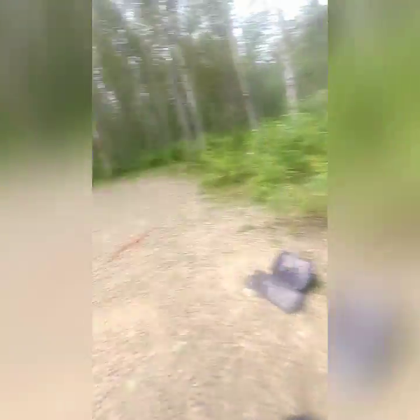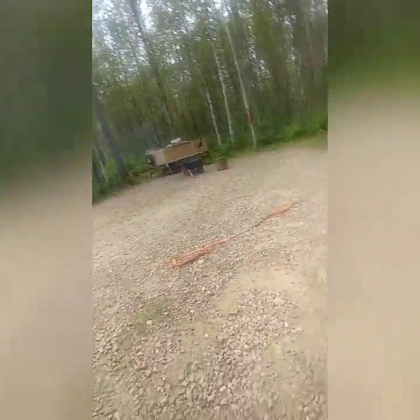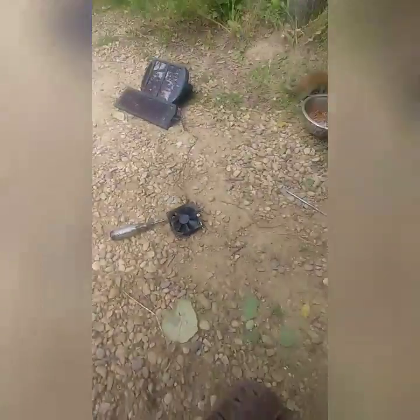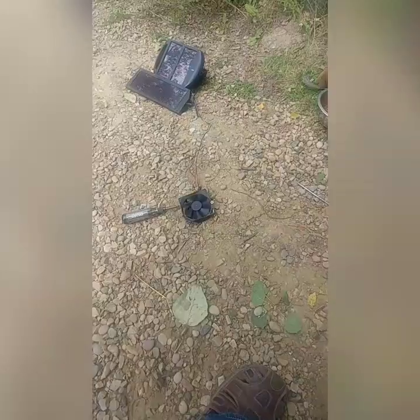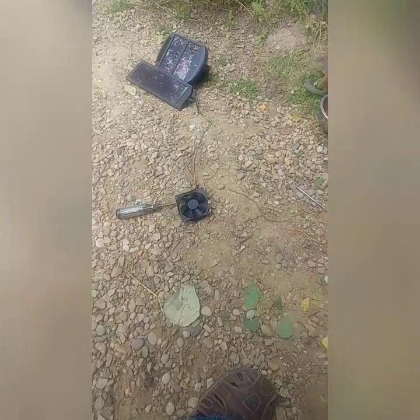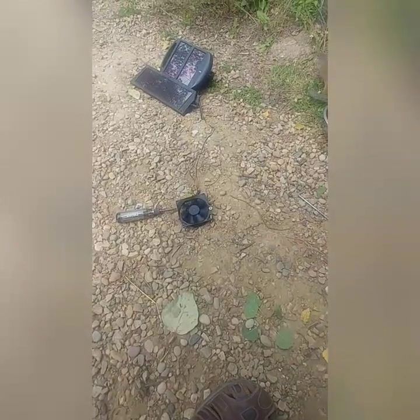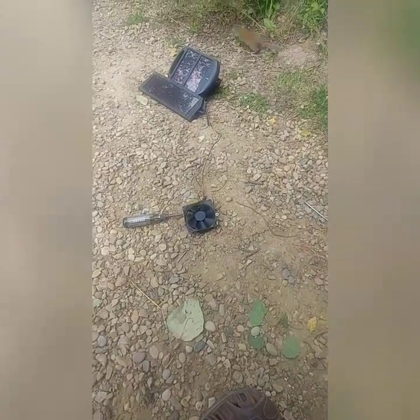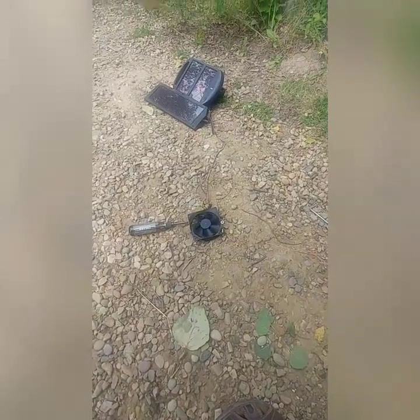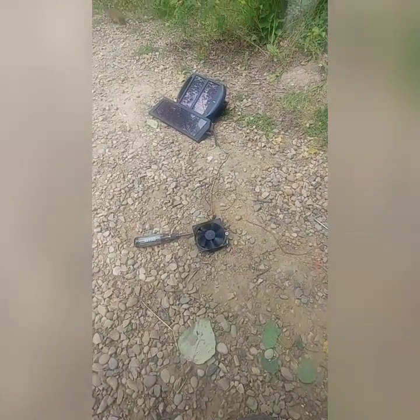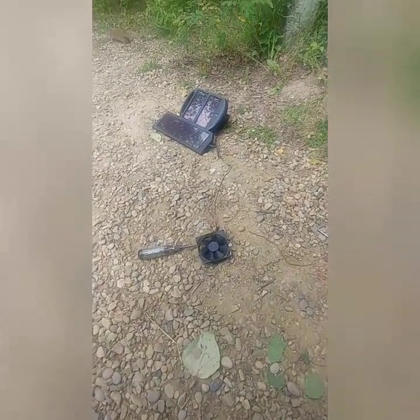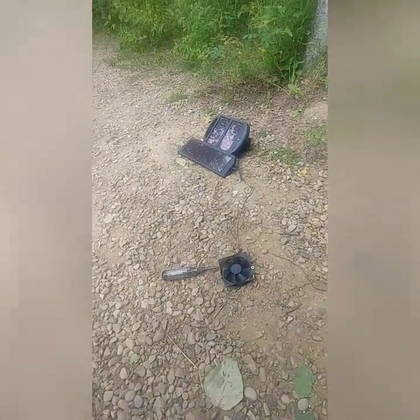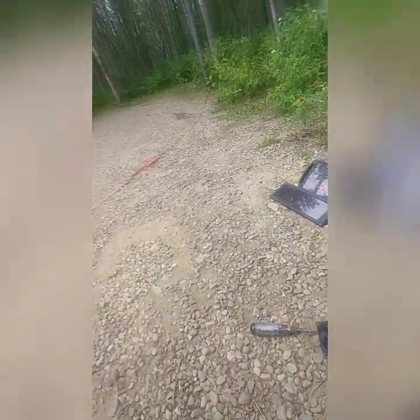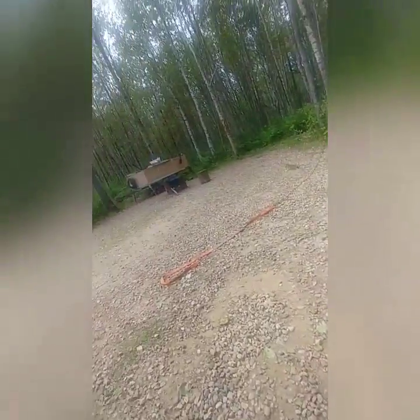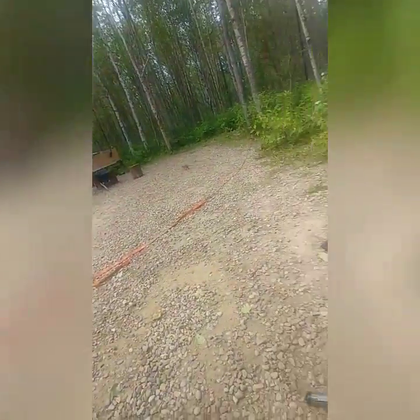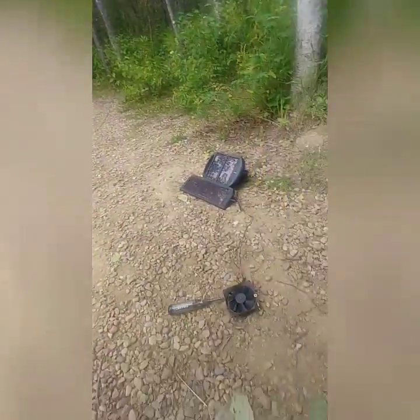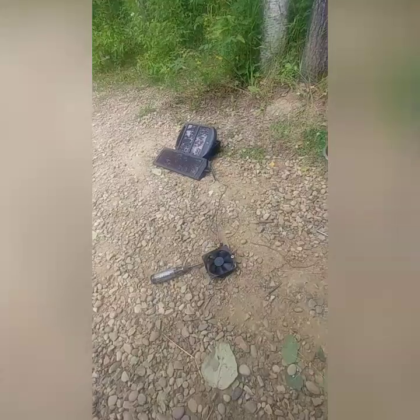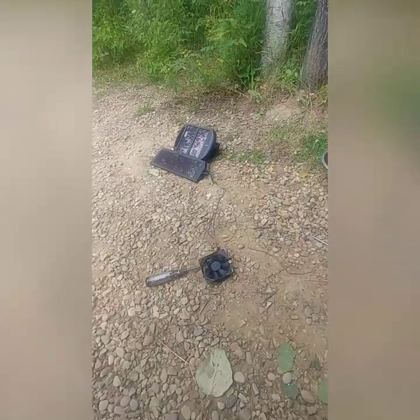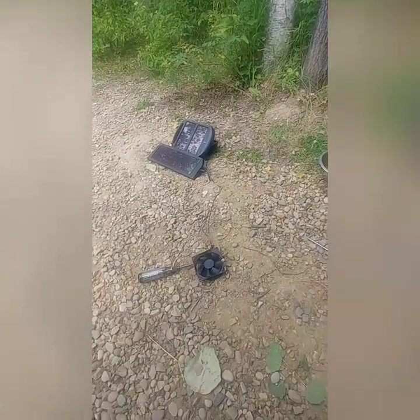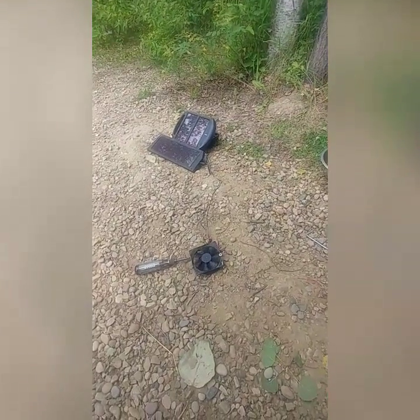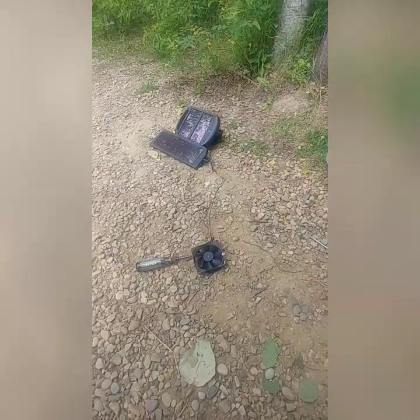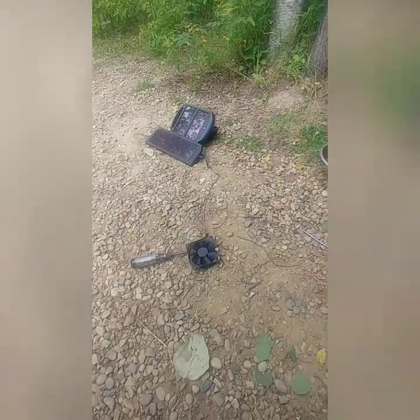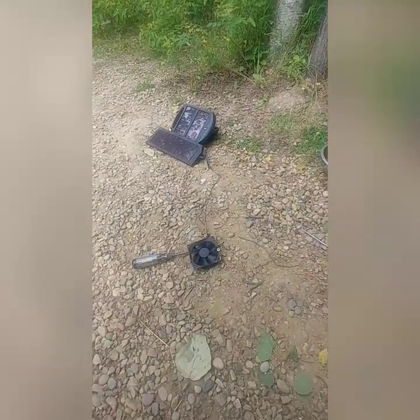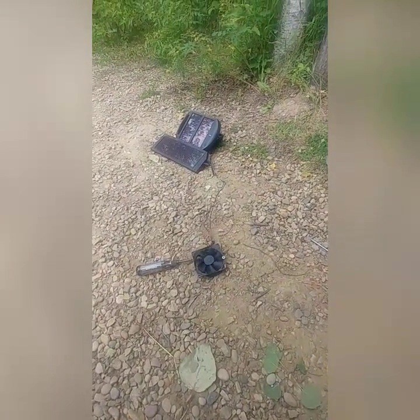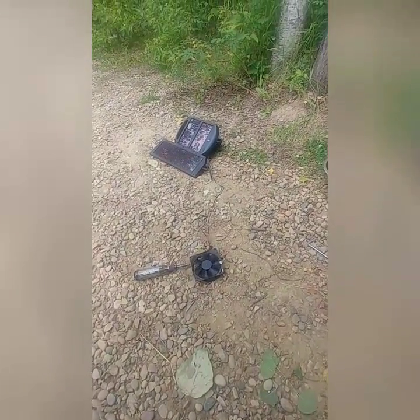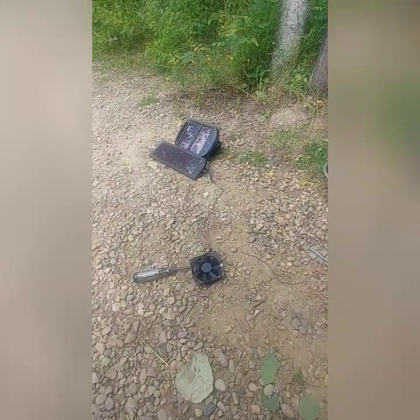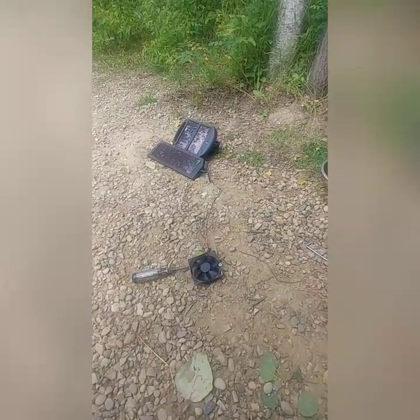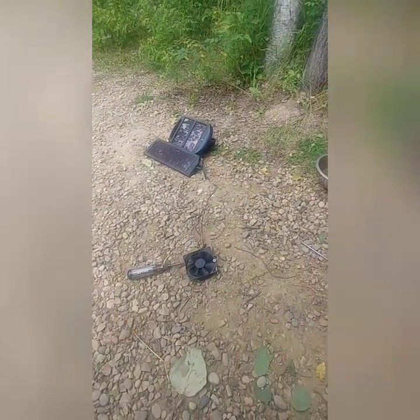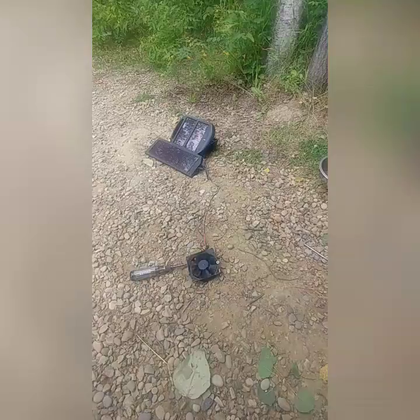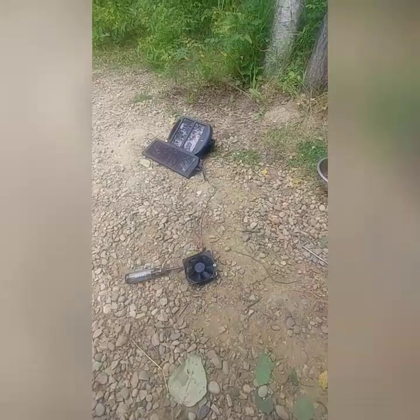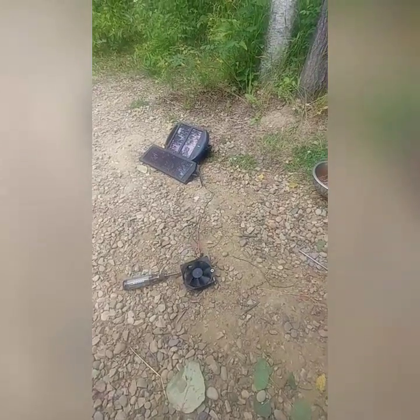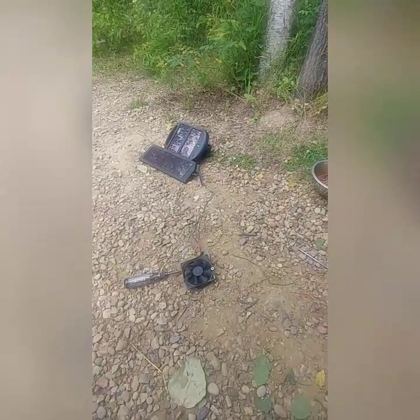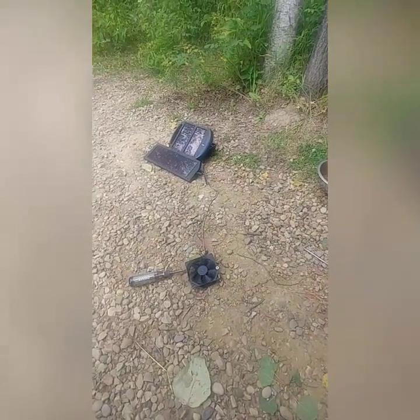I lost the sun so — oh! I'm making a liar out of me, my fan's running now. But anyway, I lost my sun and the fan was dying out. So maybe I'll stuff that back on there for a few more minutes and I'll update you again in a little bit.